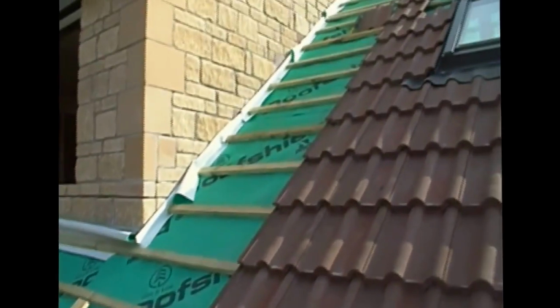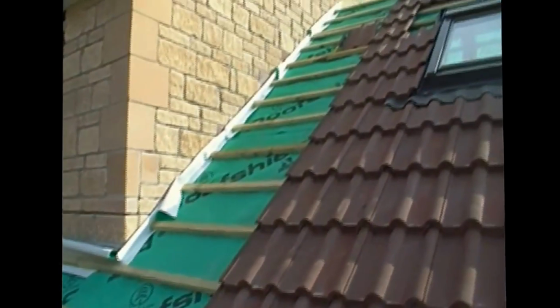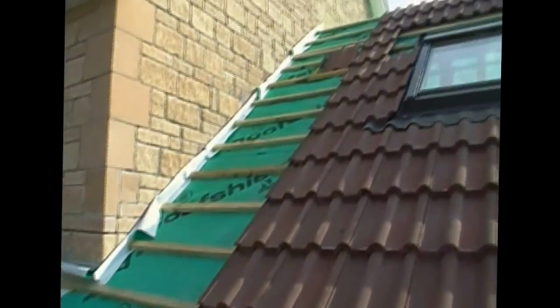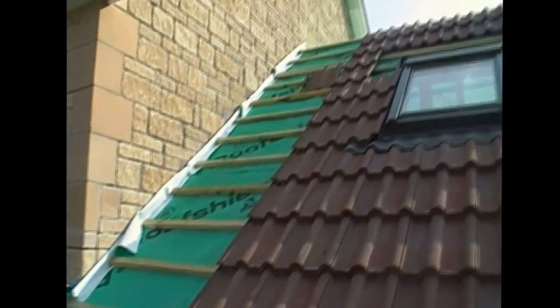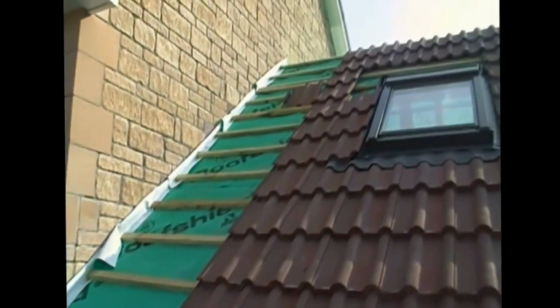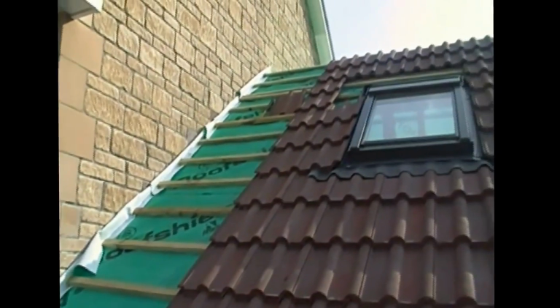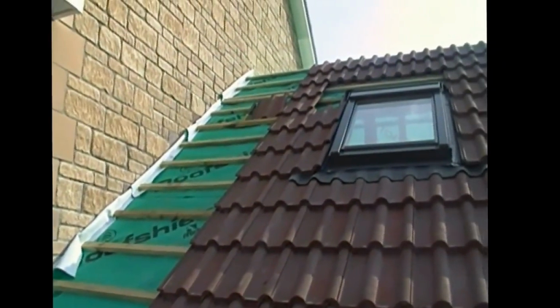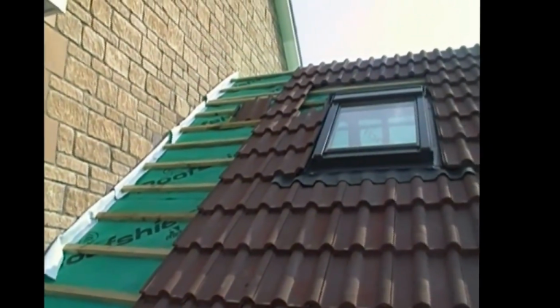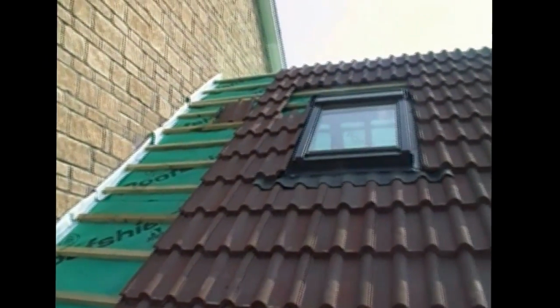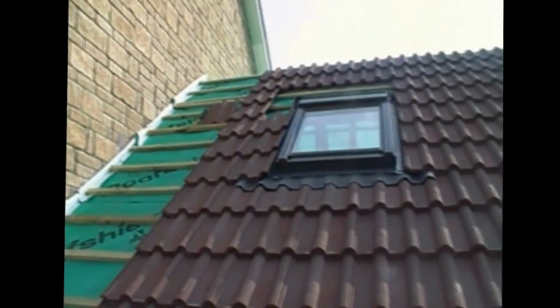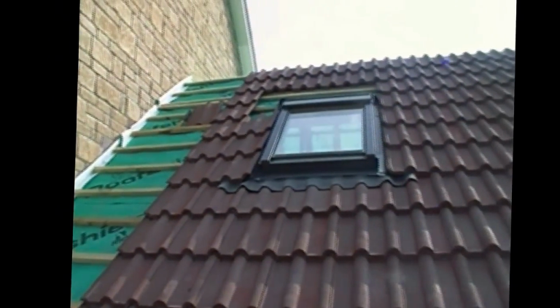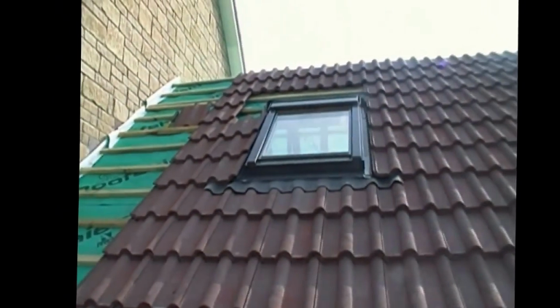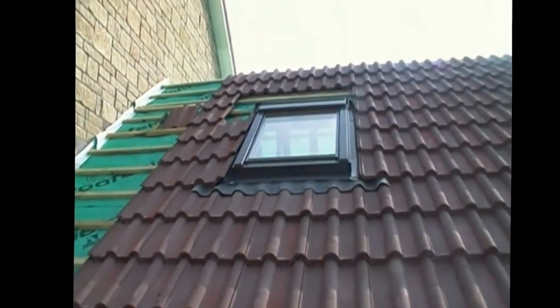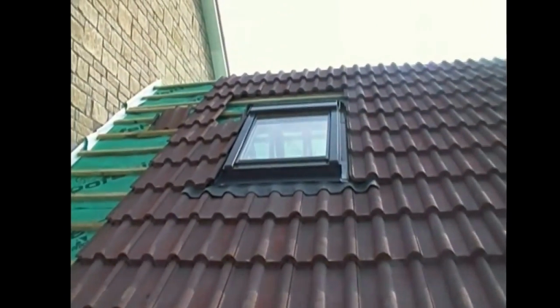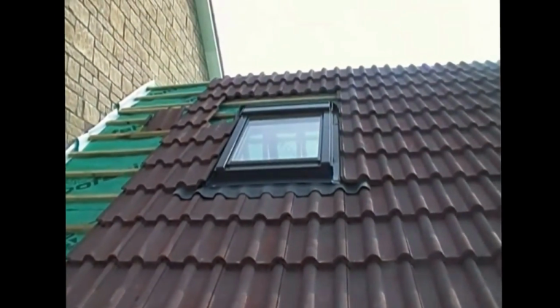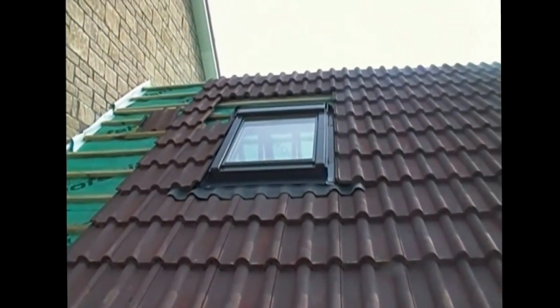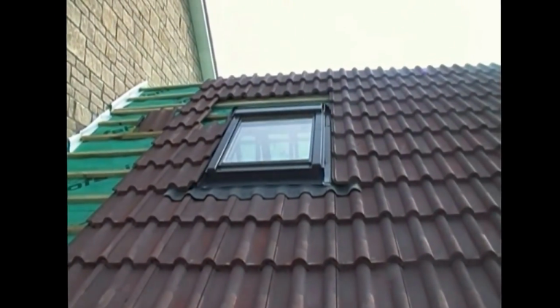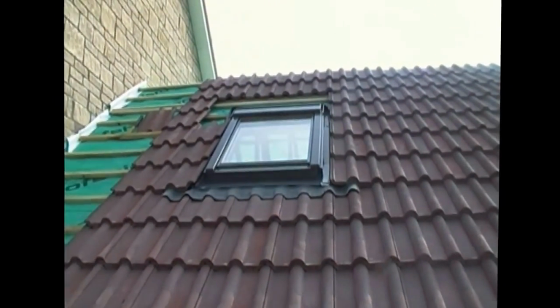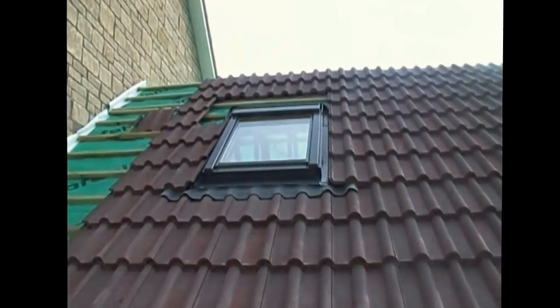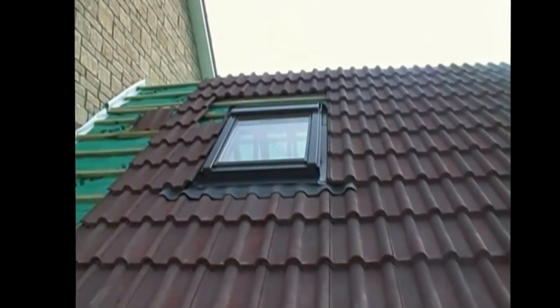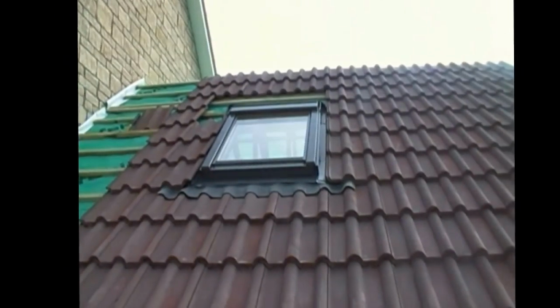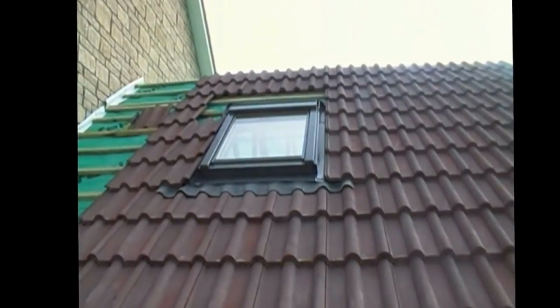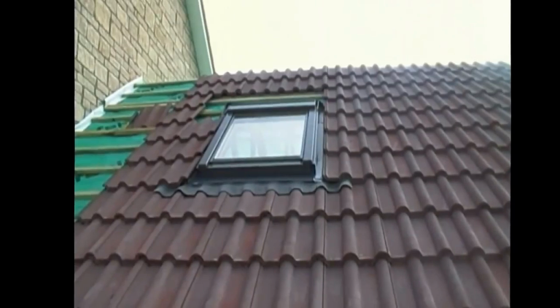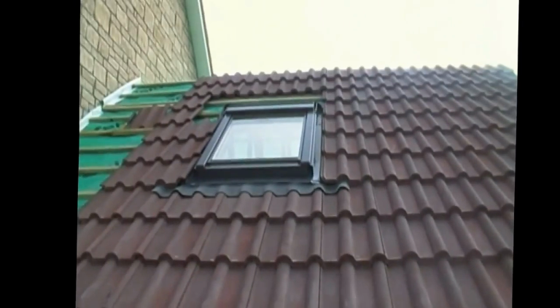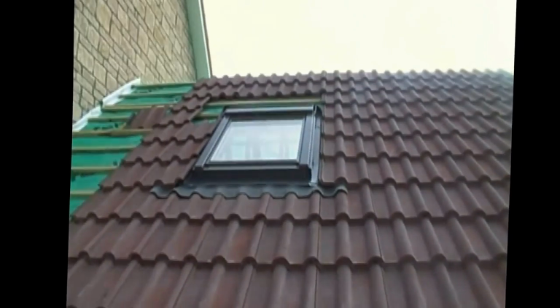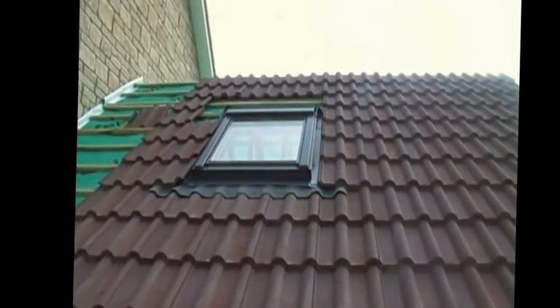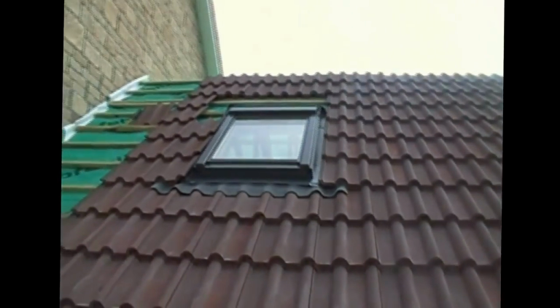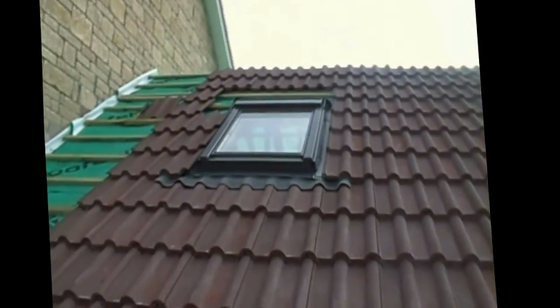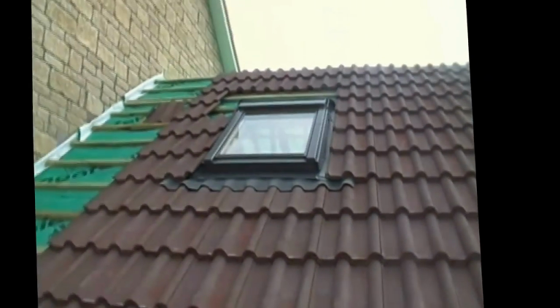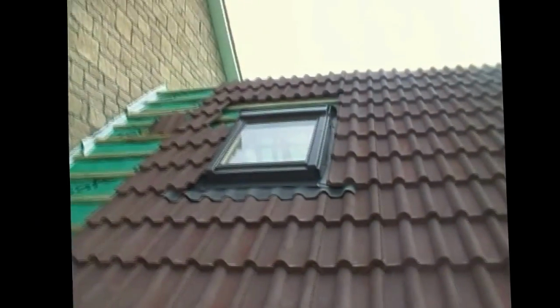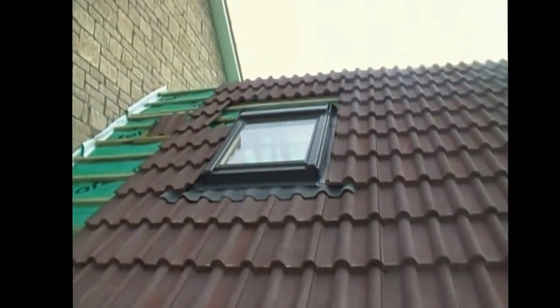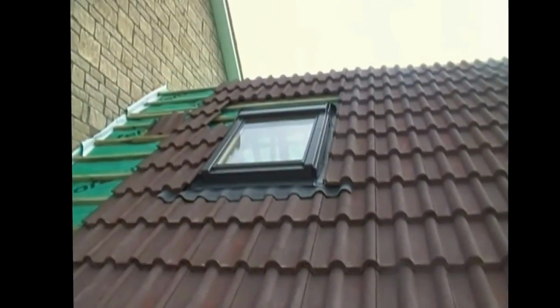The roof window can be seen on a separate video, but we hope this particular video has given you some understanding of how your roof is constructed.